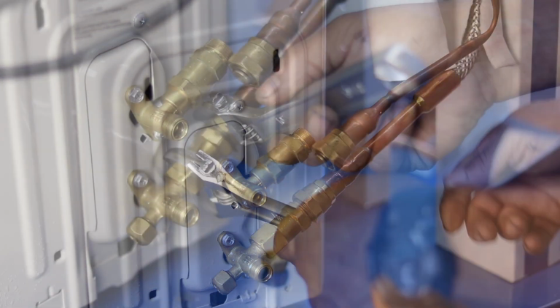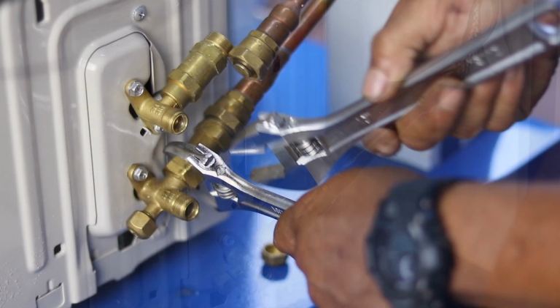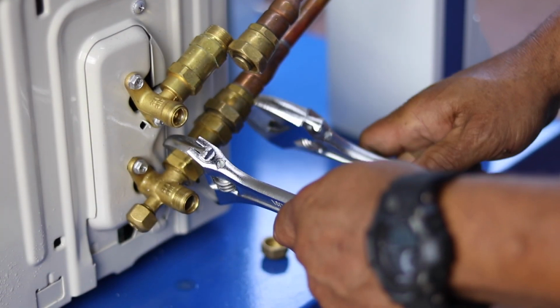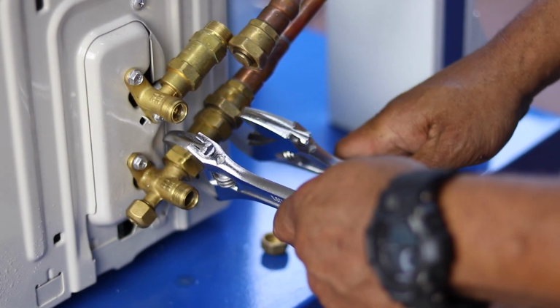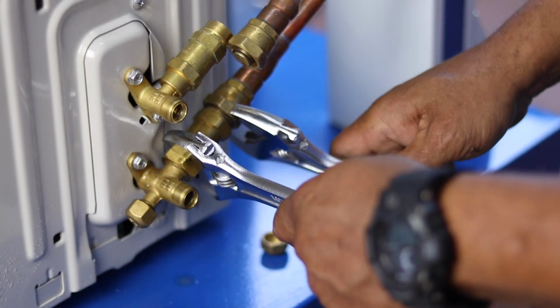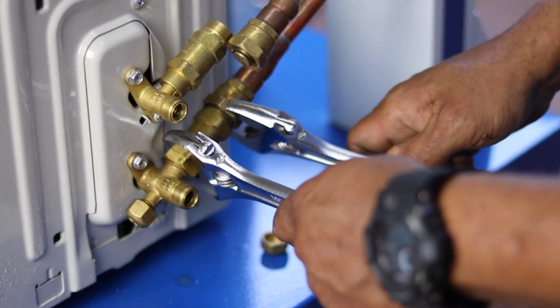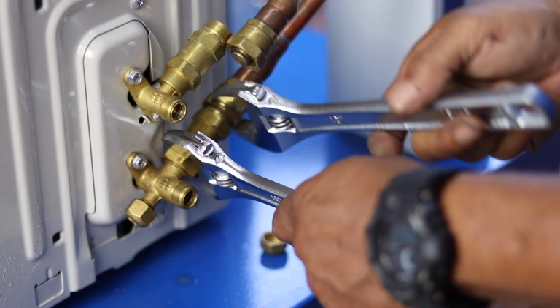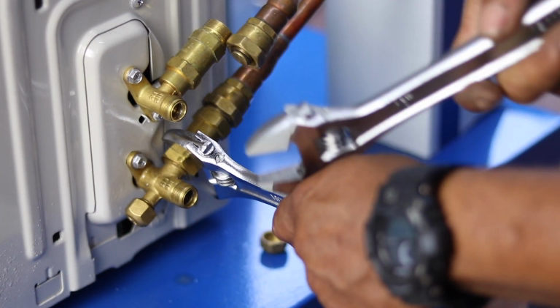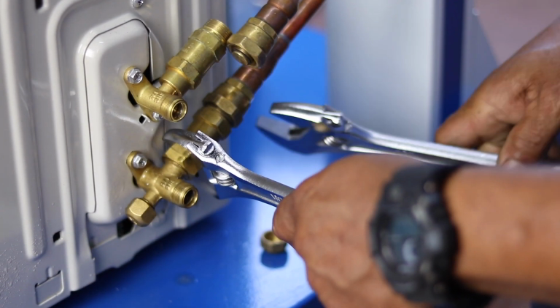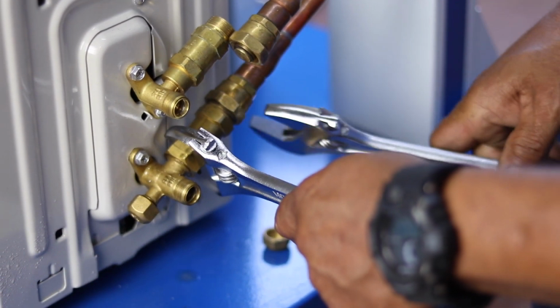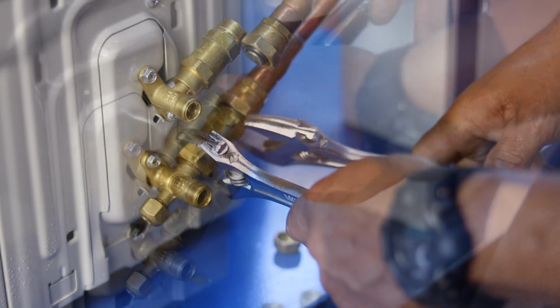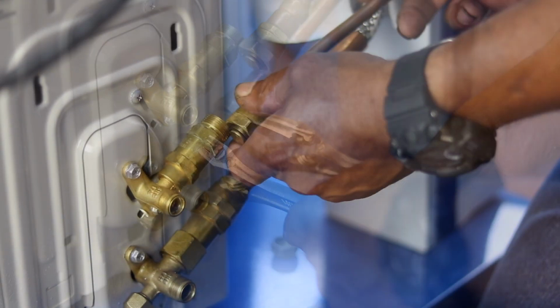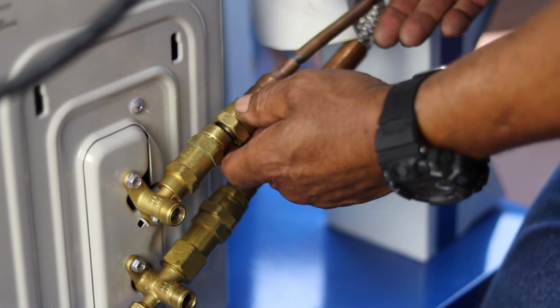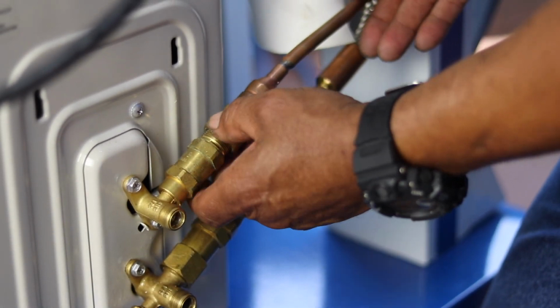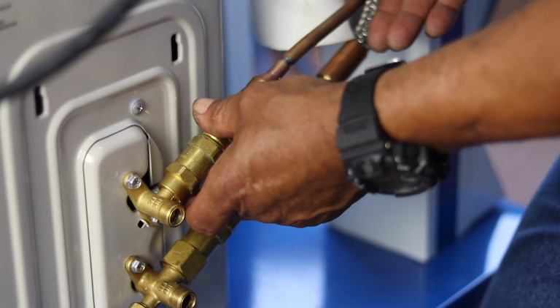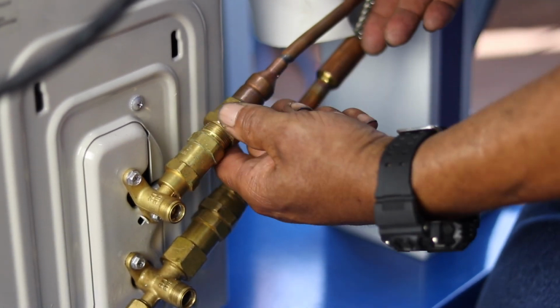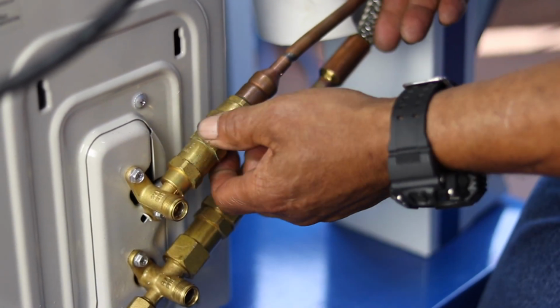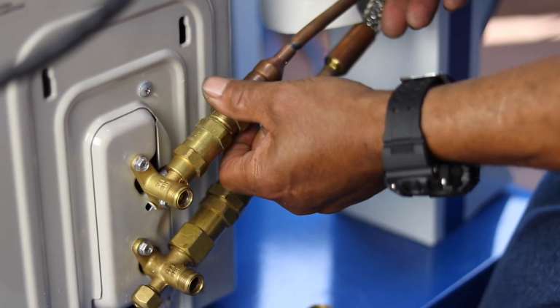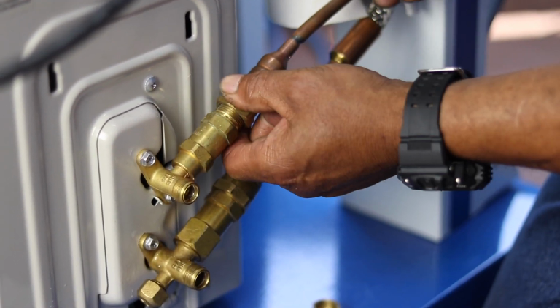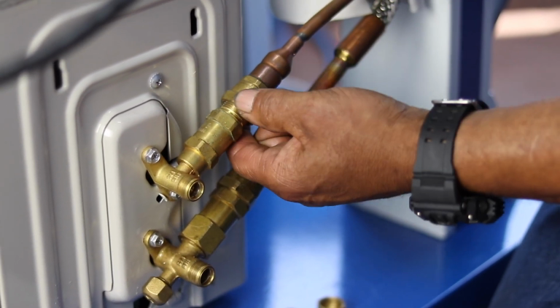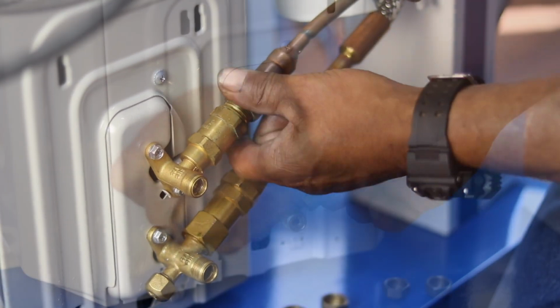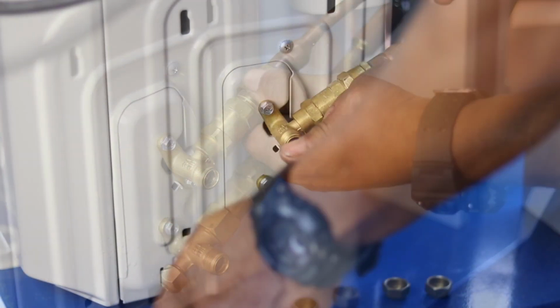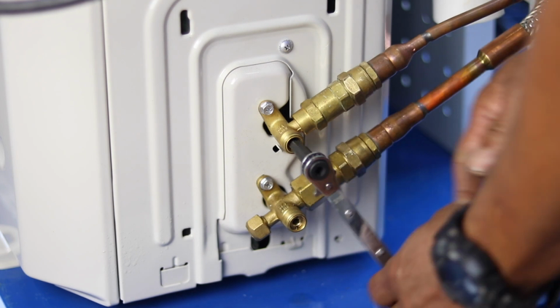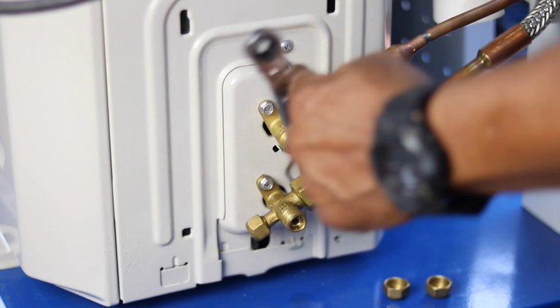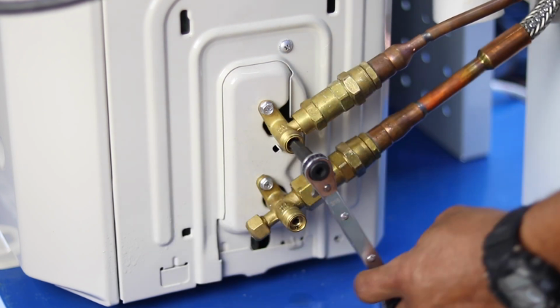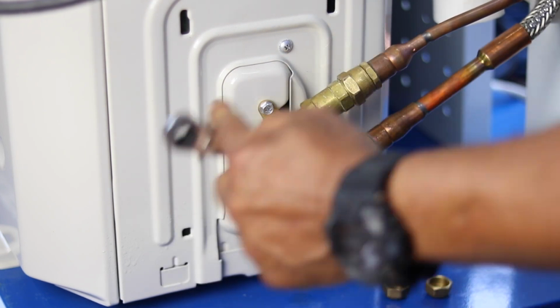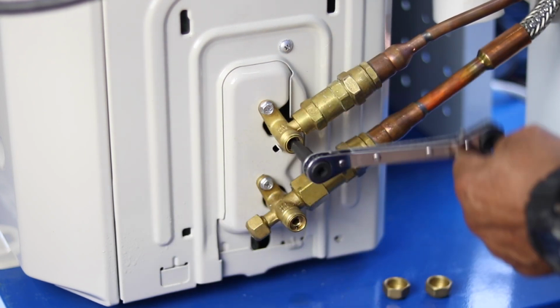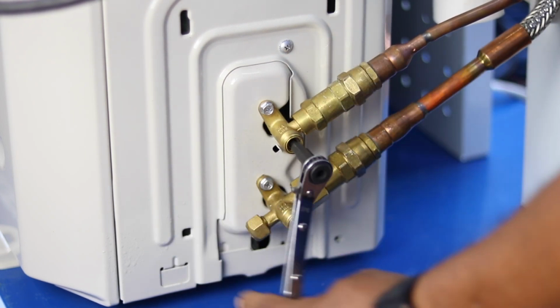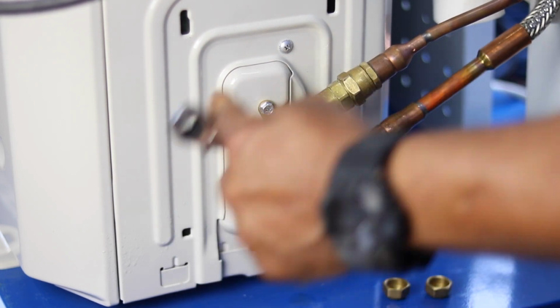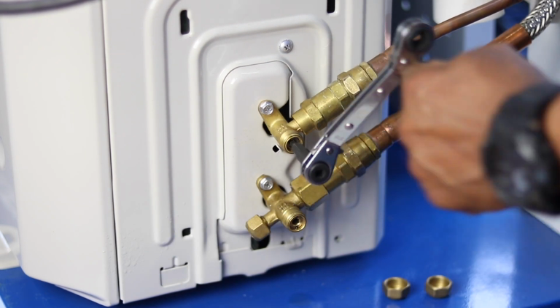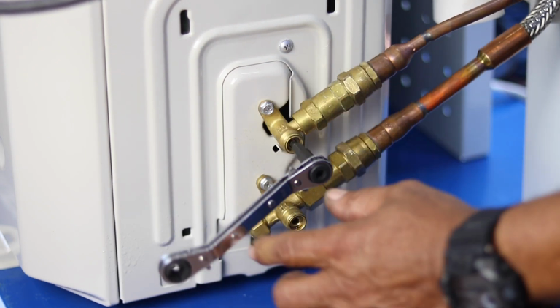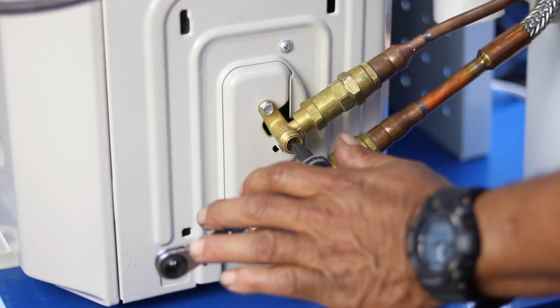There are no special tools needed to set up the system, and refrigerant lines do not have to be vacuumed. Since the unit is pre-charged, you will not be handling any refrigerant, so no certification is required to buy or install the system.